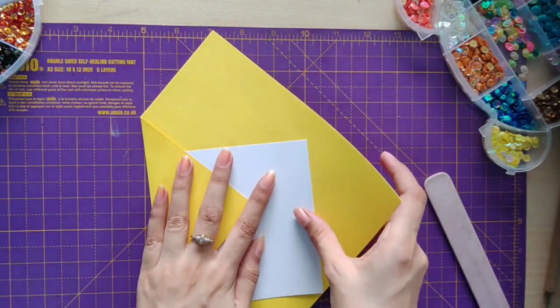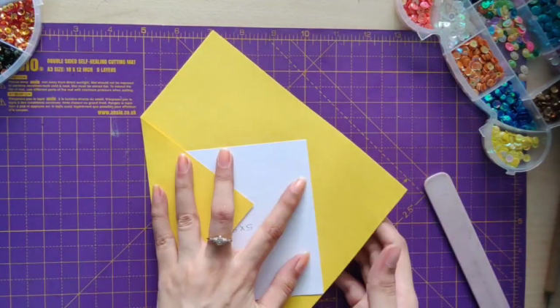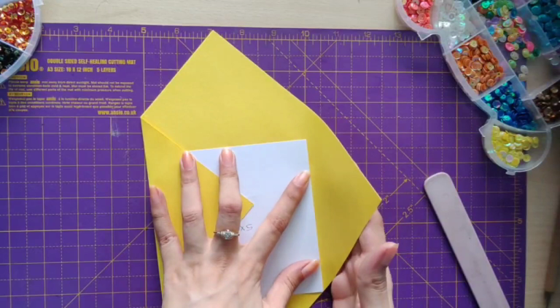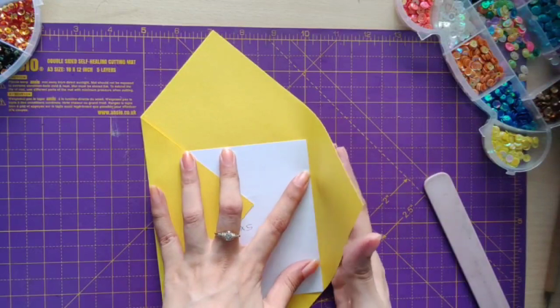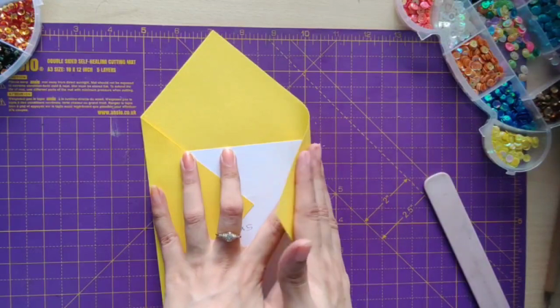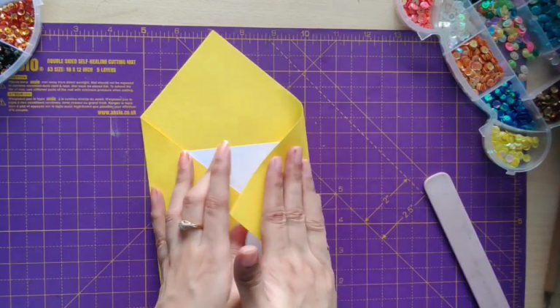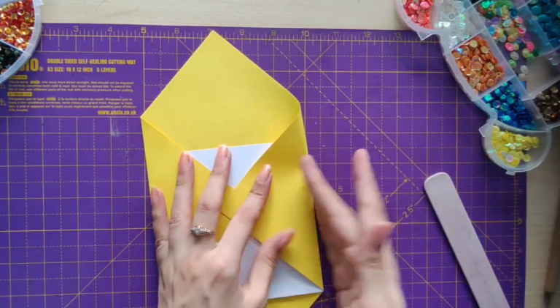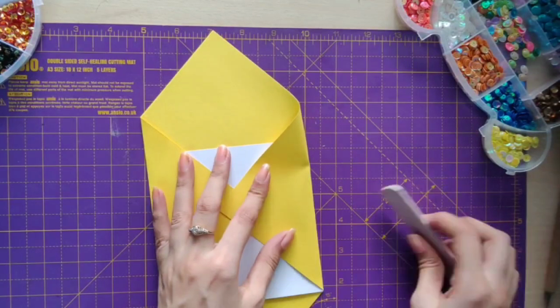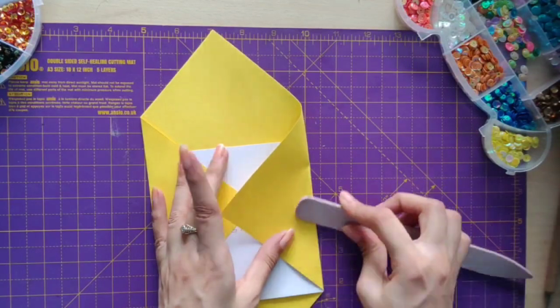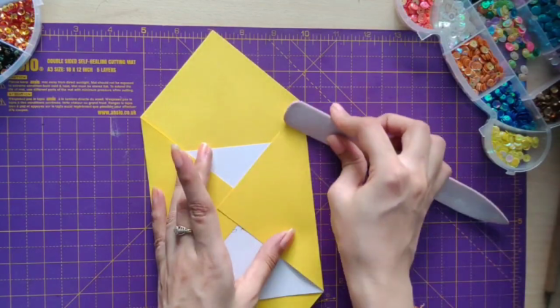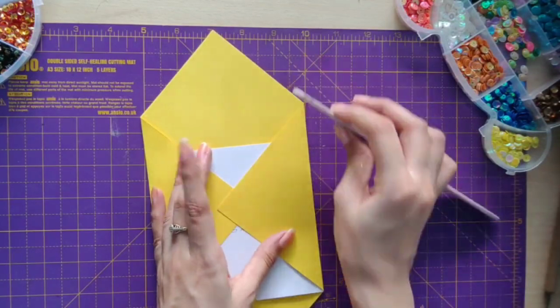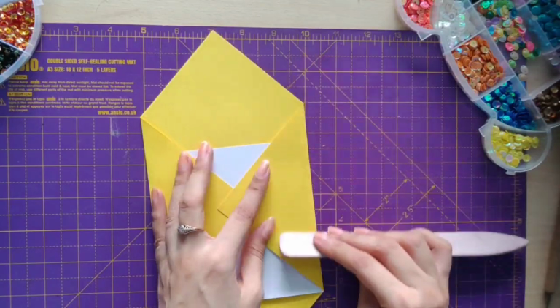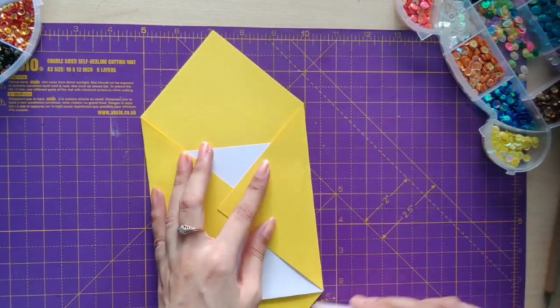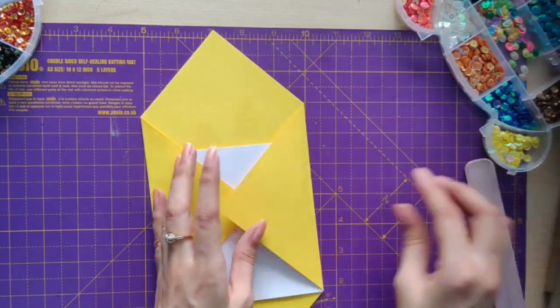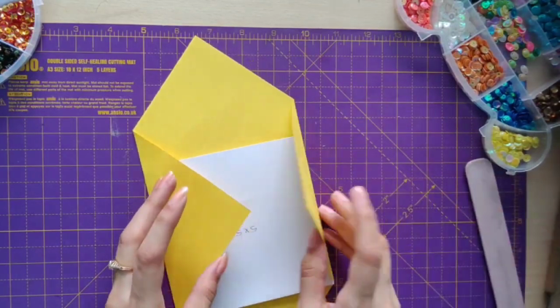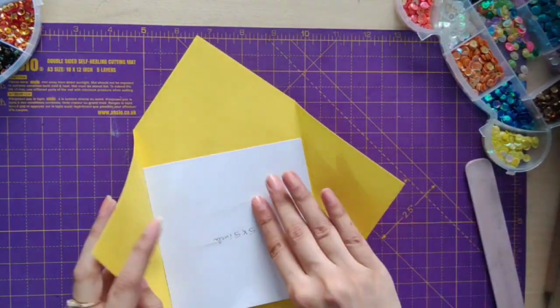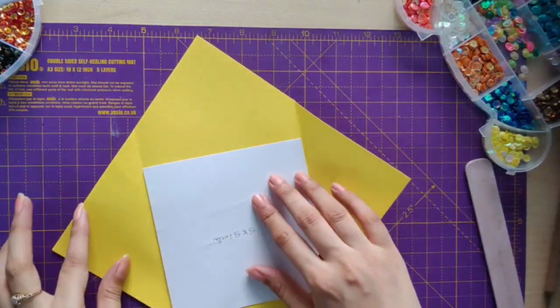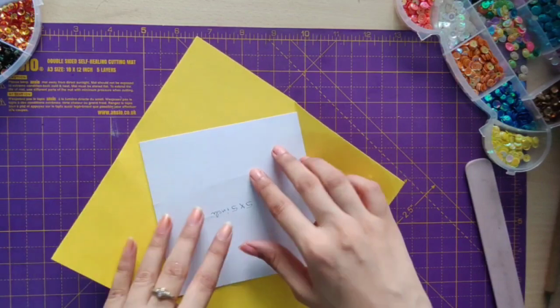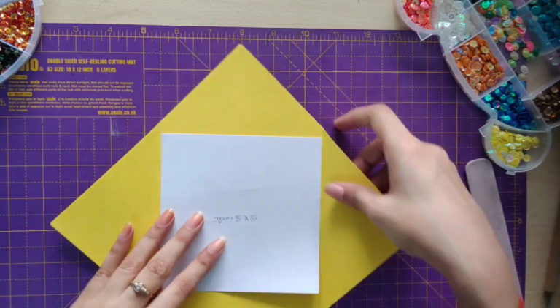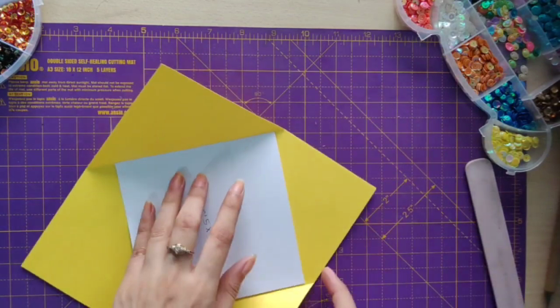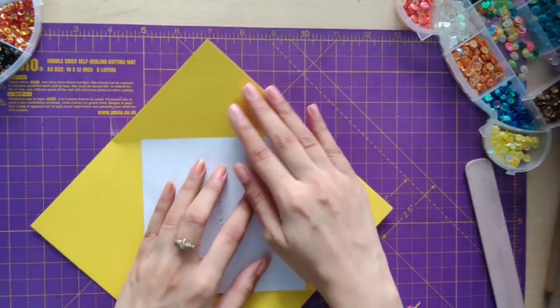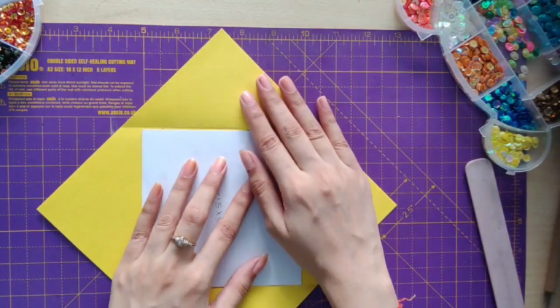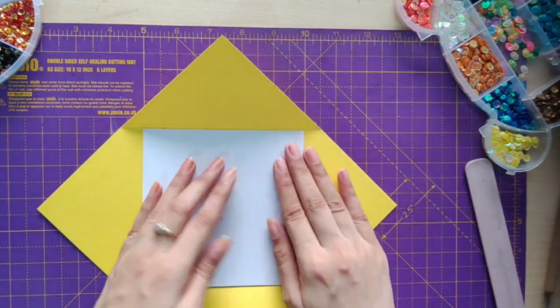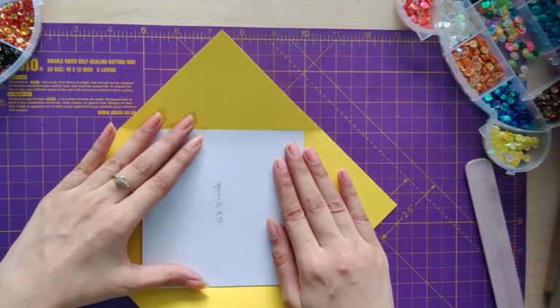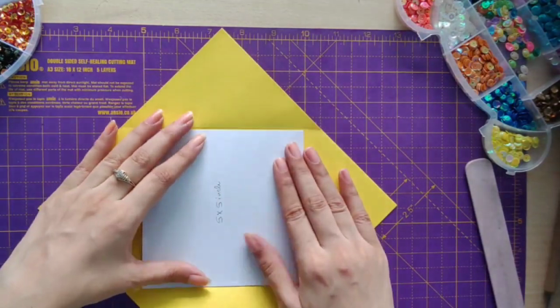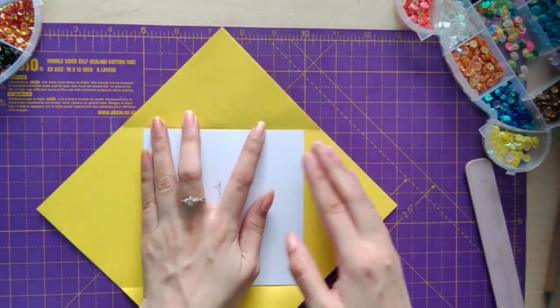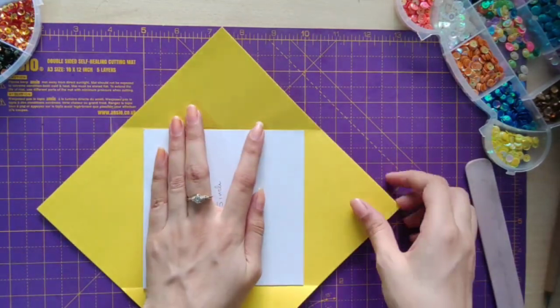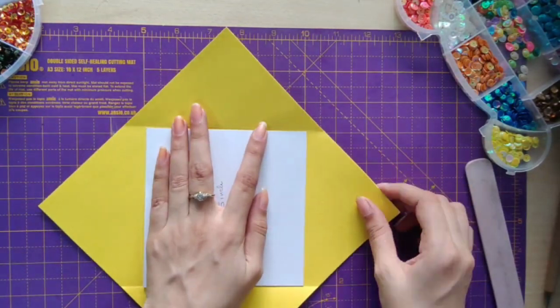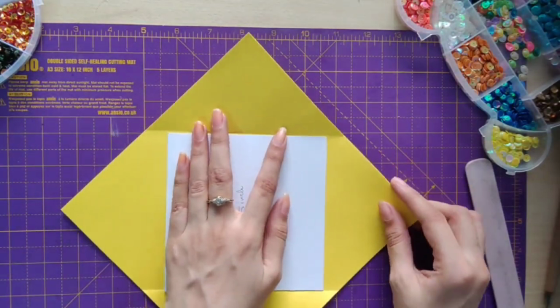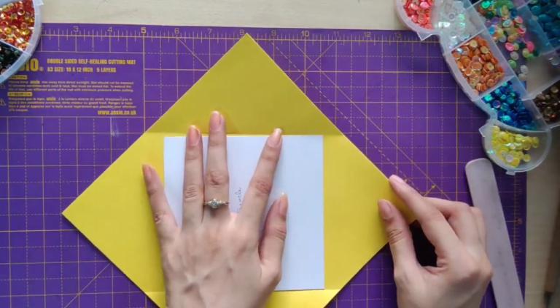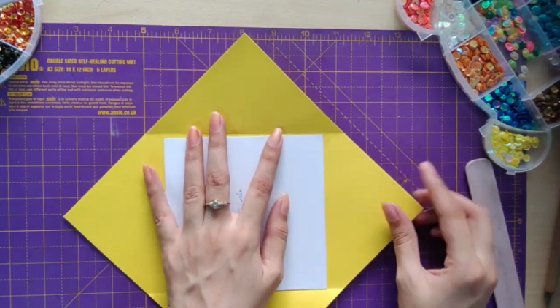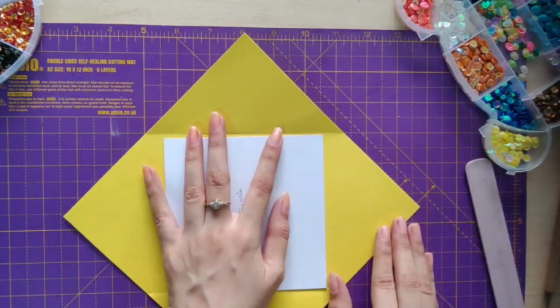If you have a scoreboard you can use your scoreboard too, but since I like to make tutorials based on beginner level, I'll be showing you how to make an envelope in the easiest way.